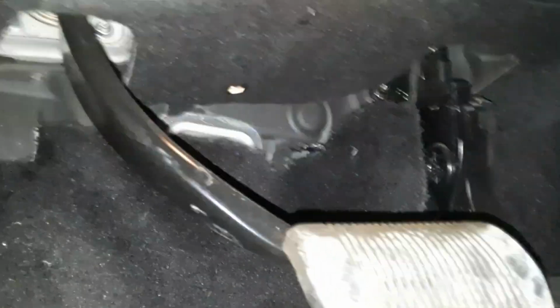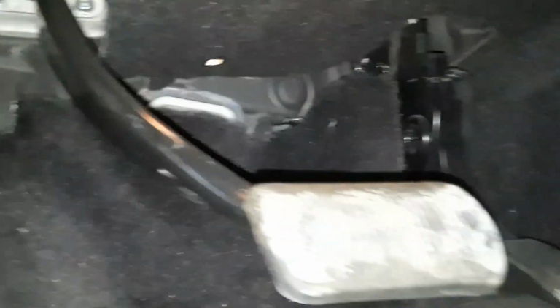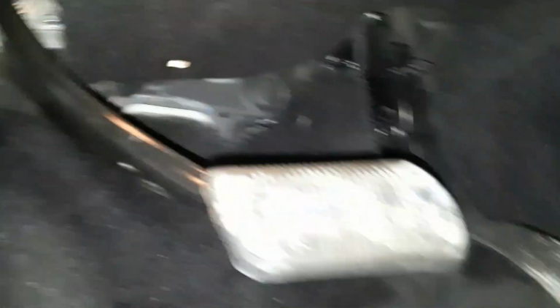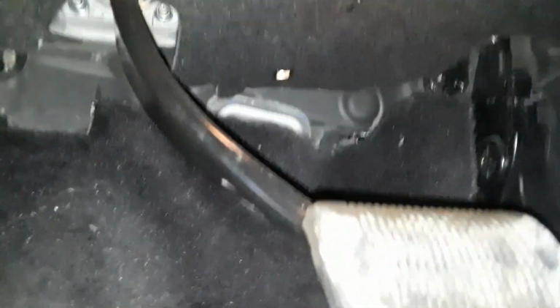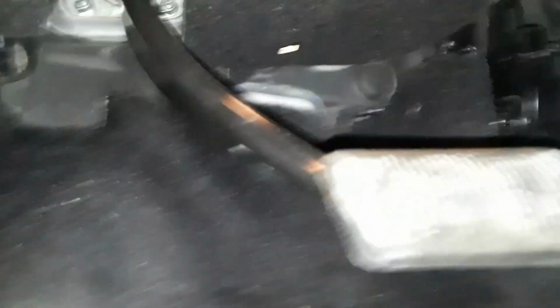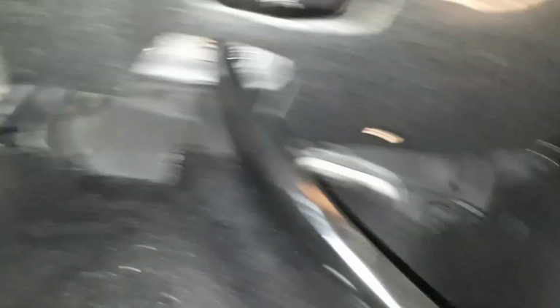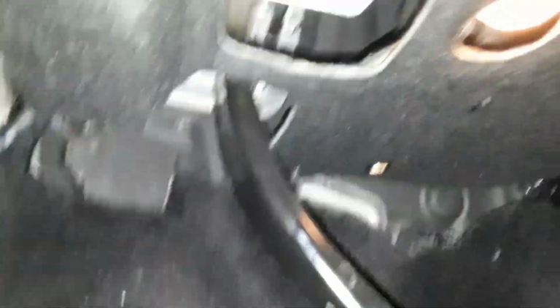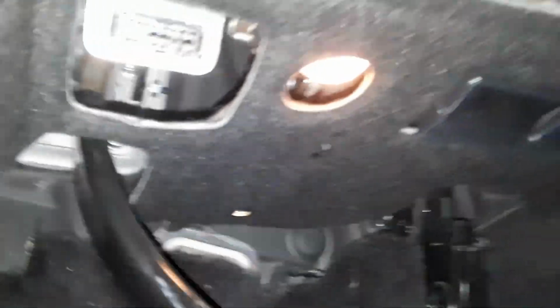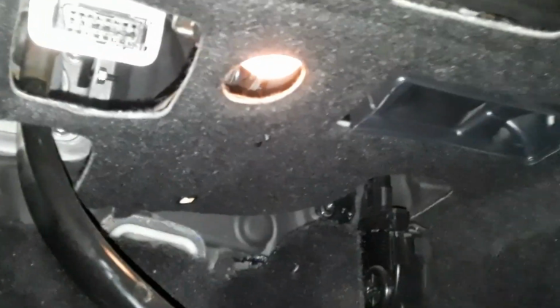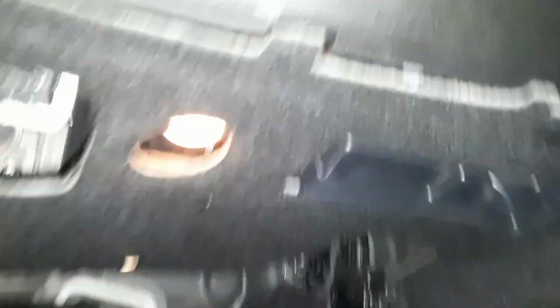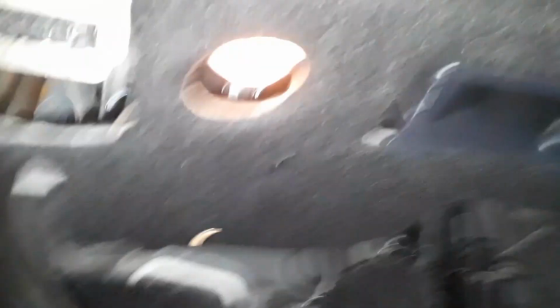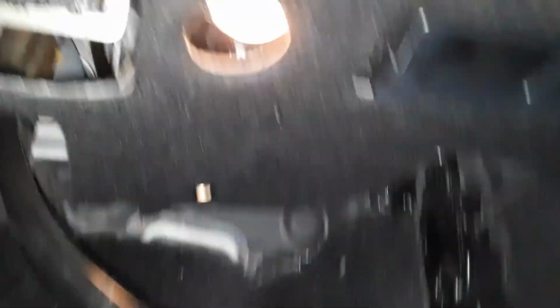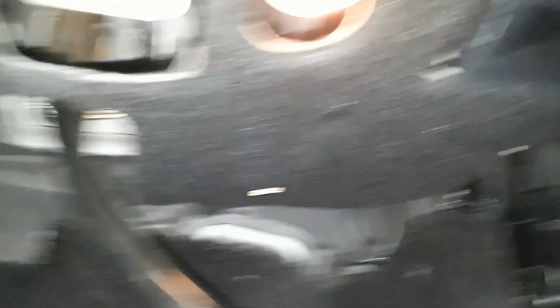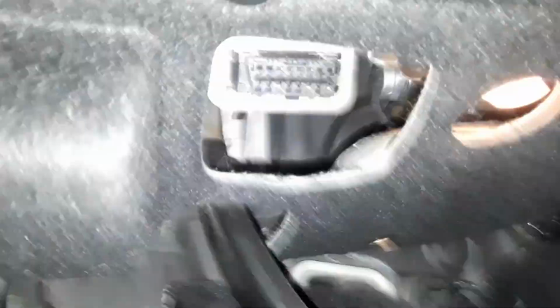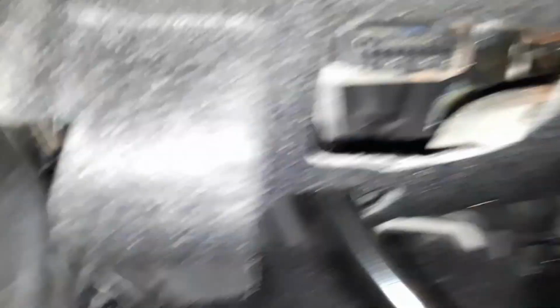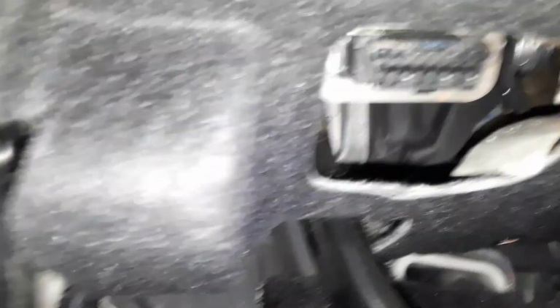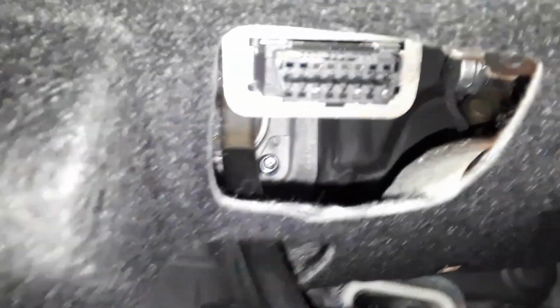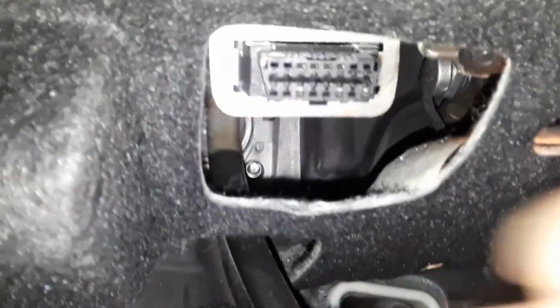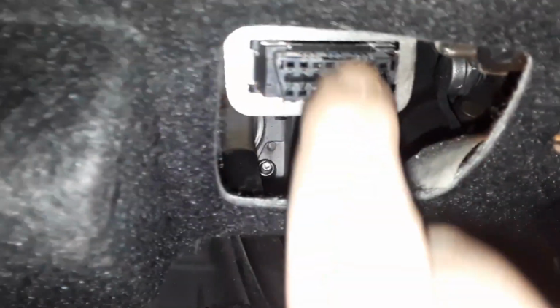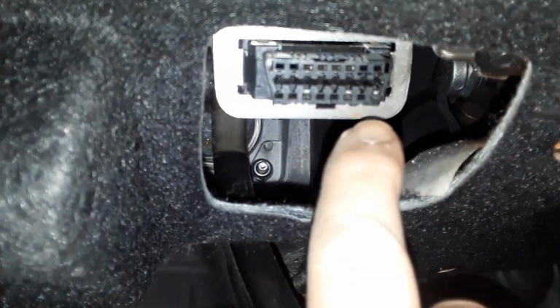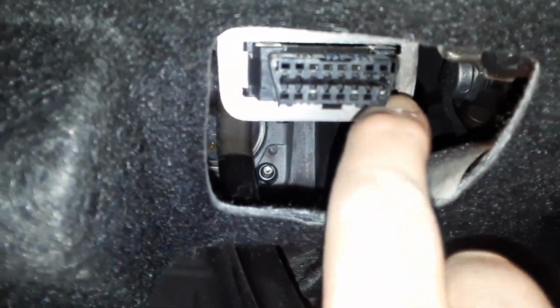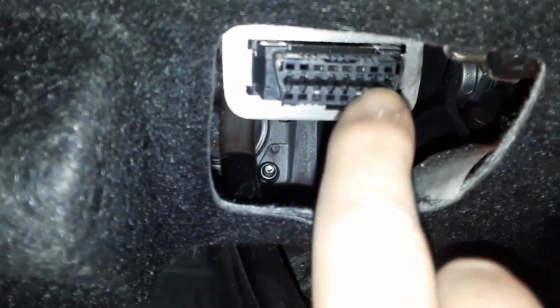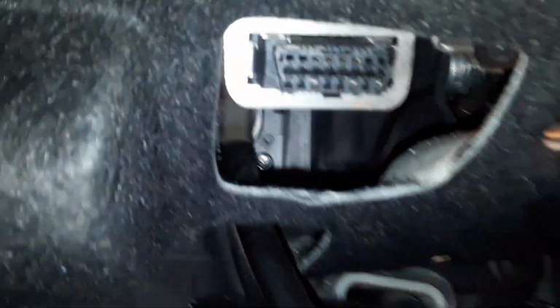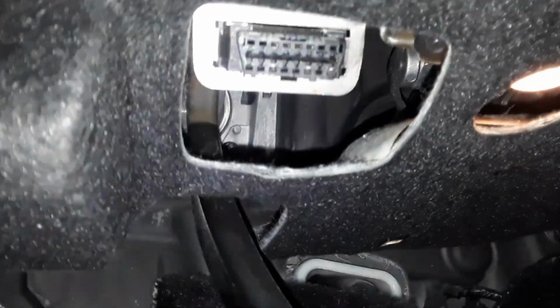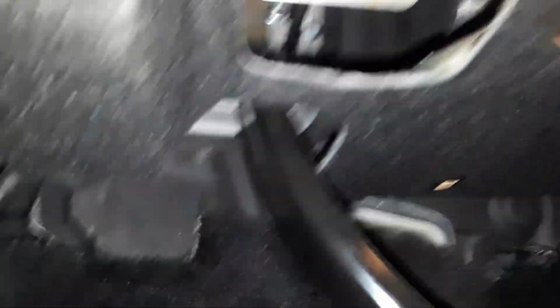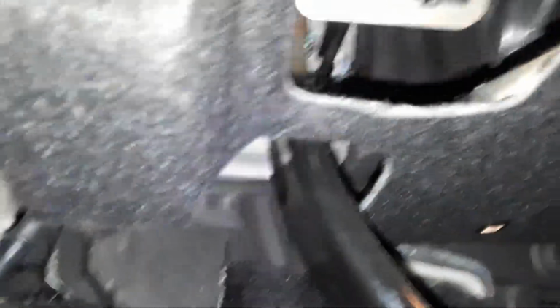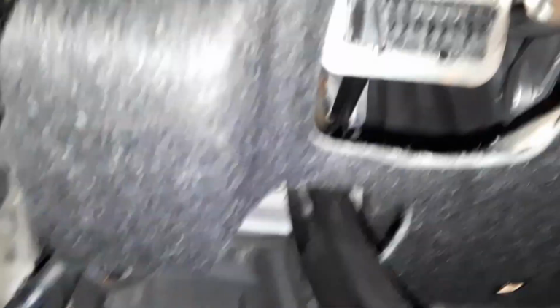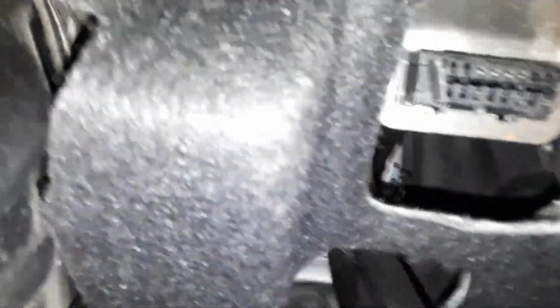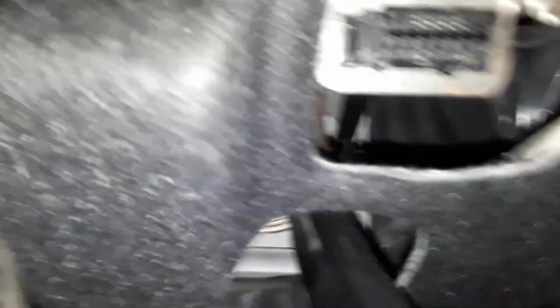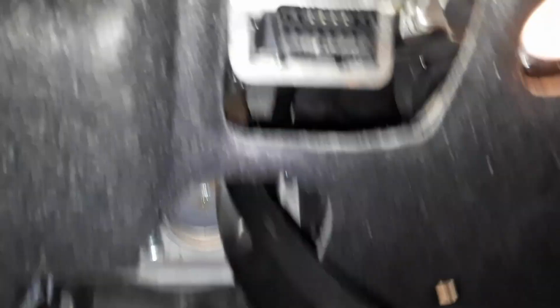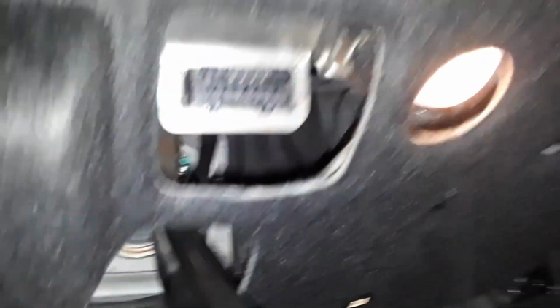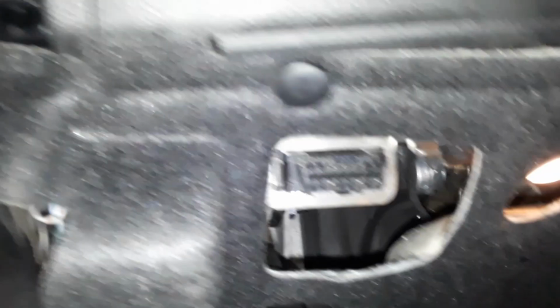But on this one it's located under here. There it is — the OBD2 port. That's typical for all years.